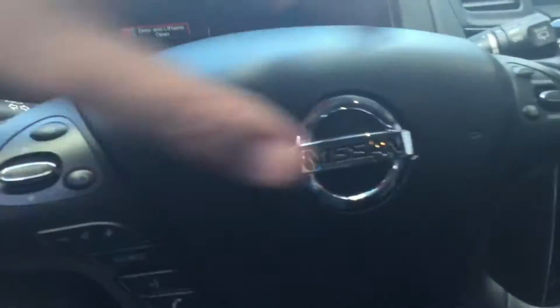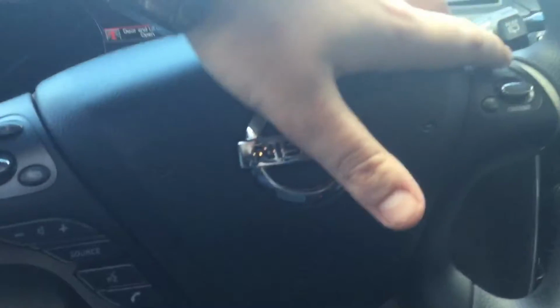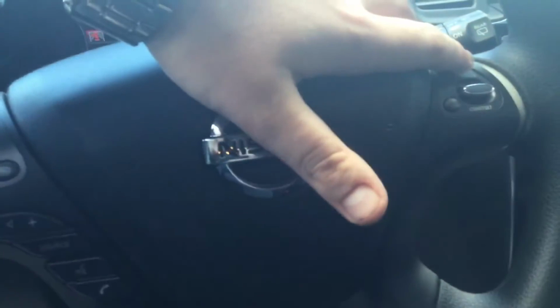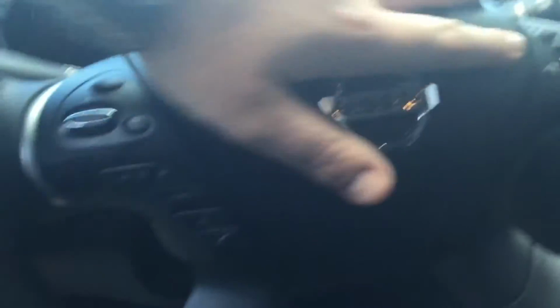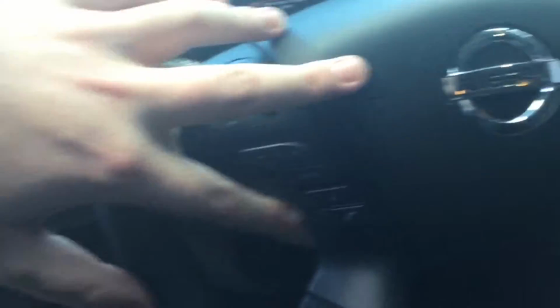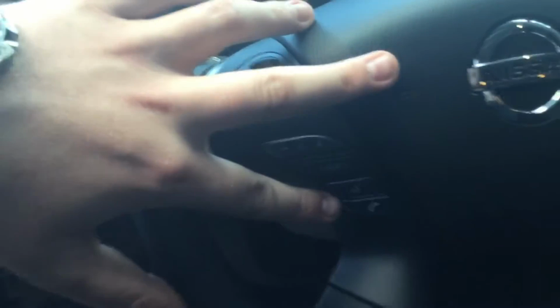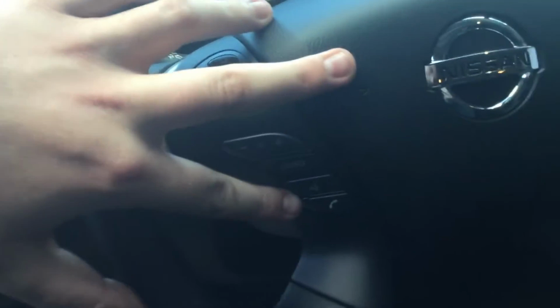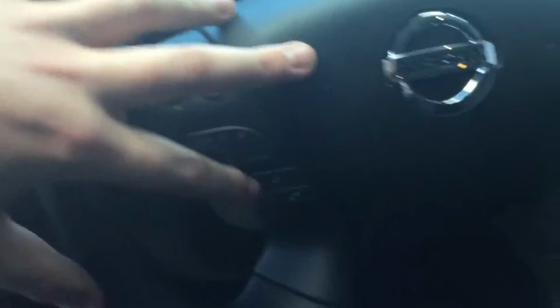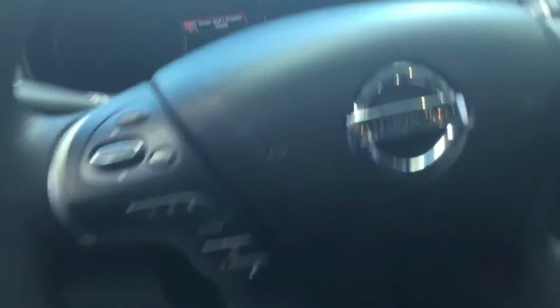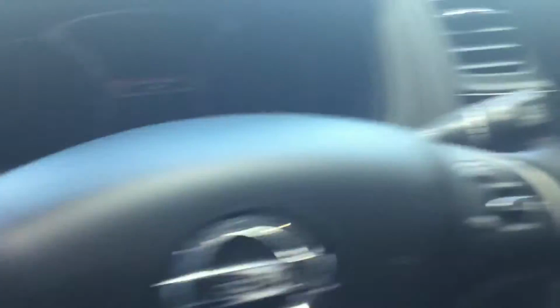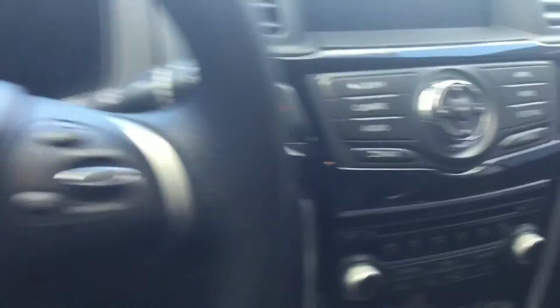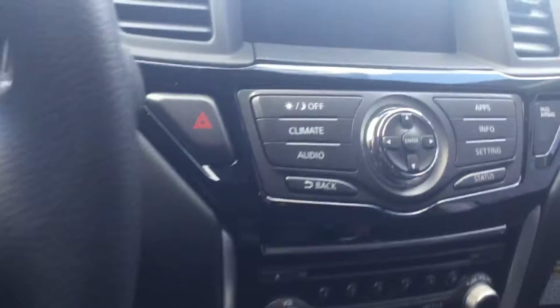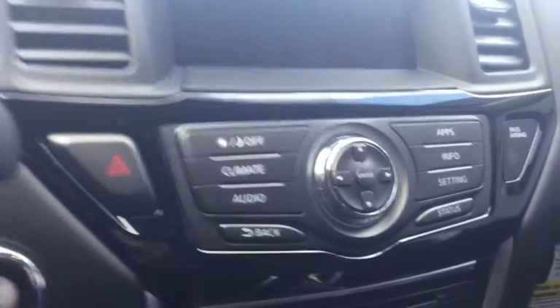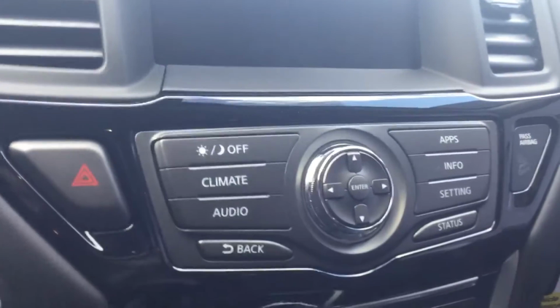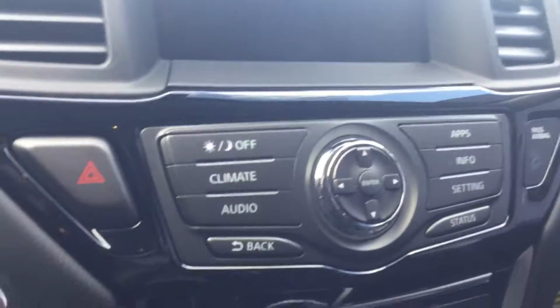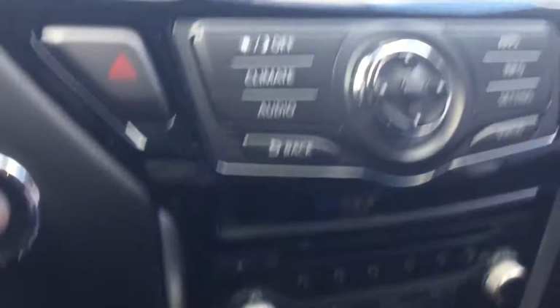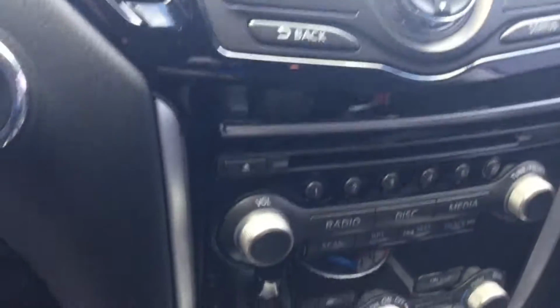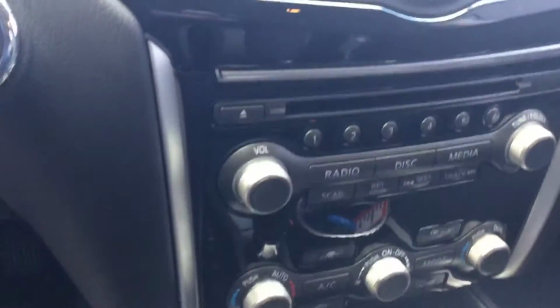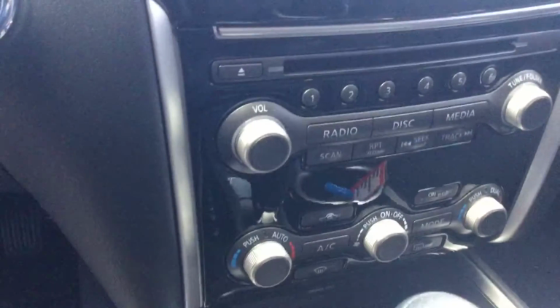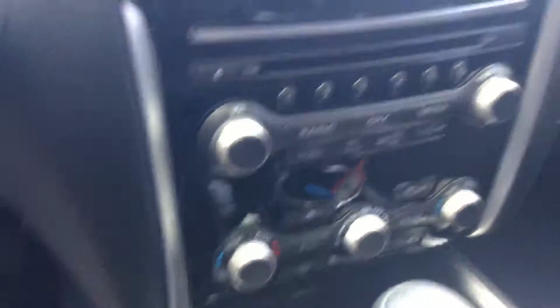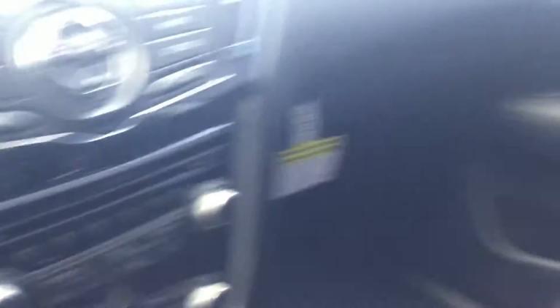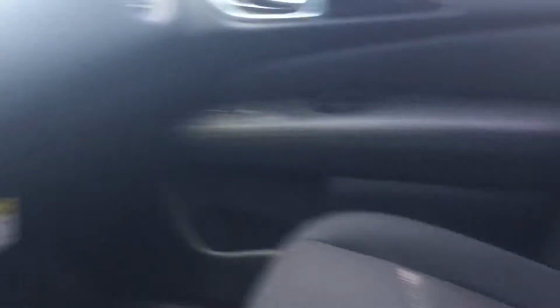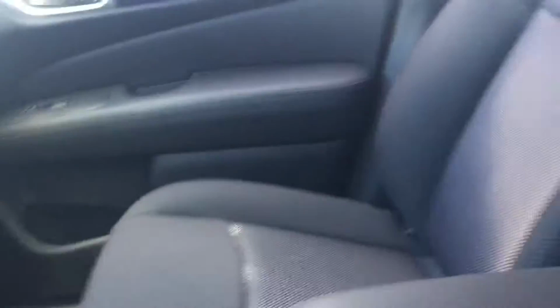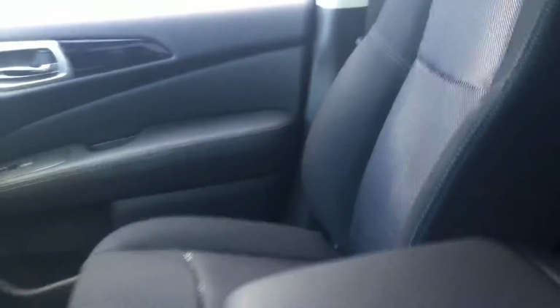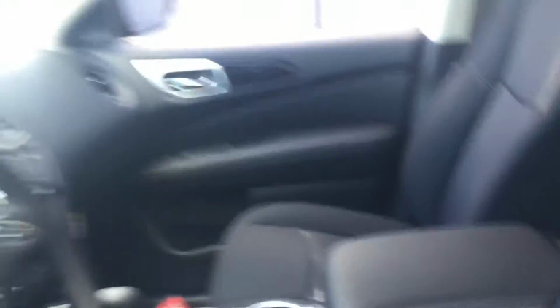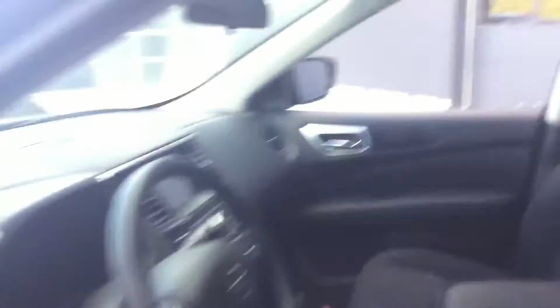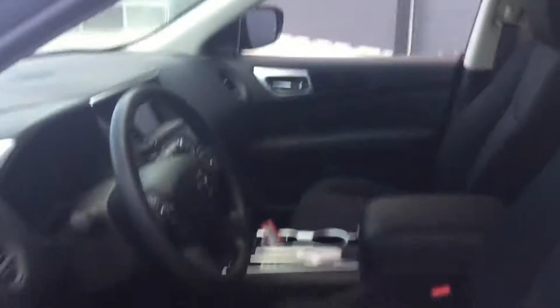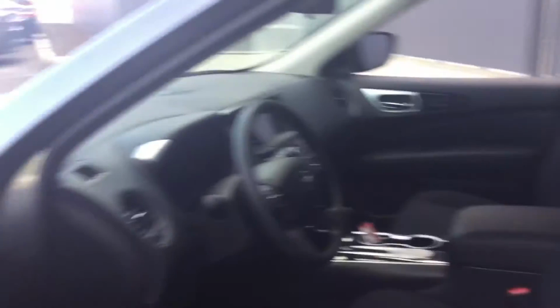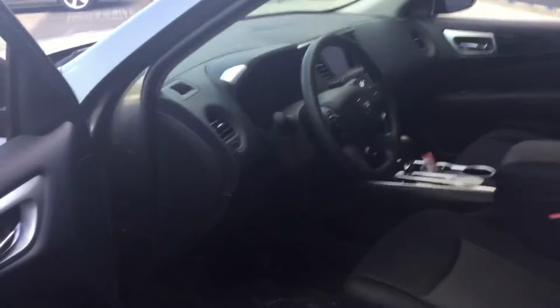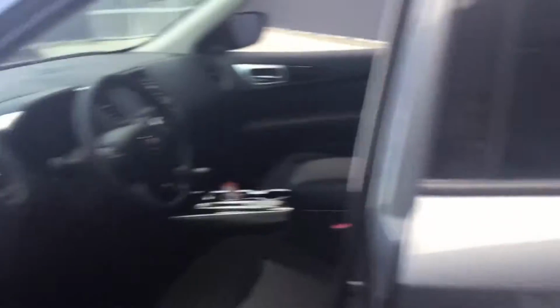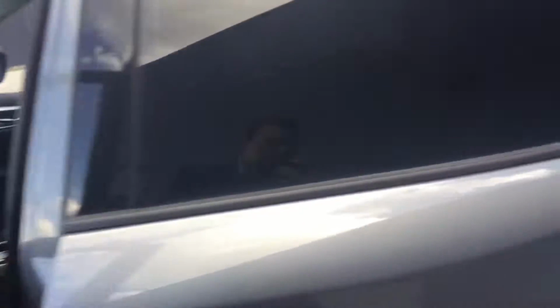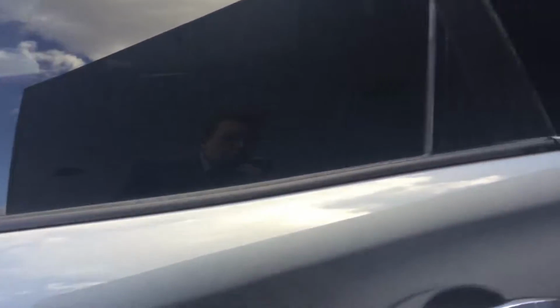Got cruise control right over here, all your Bluetooth controls there as well. This Pathfinder also comes equipped with emergency braking.